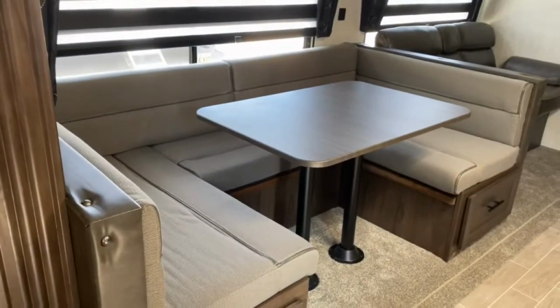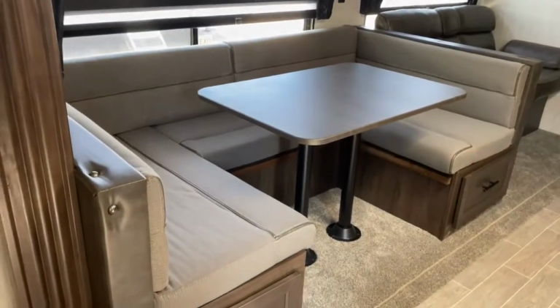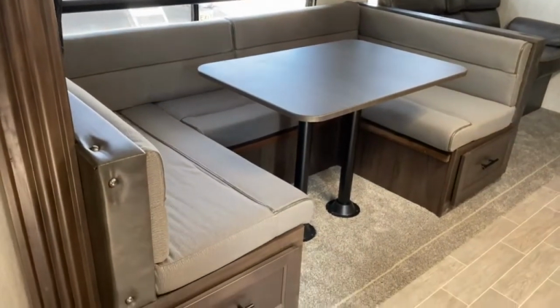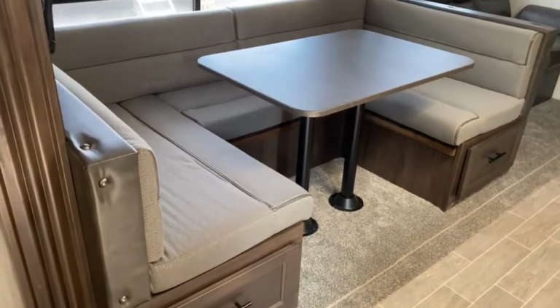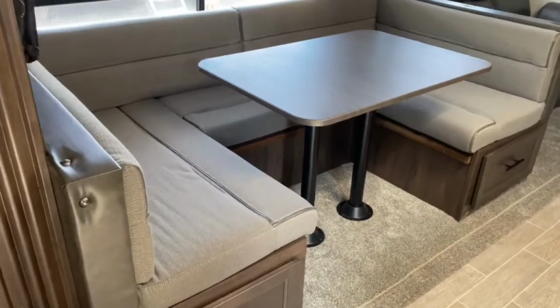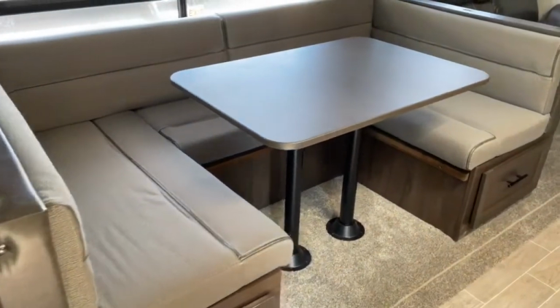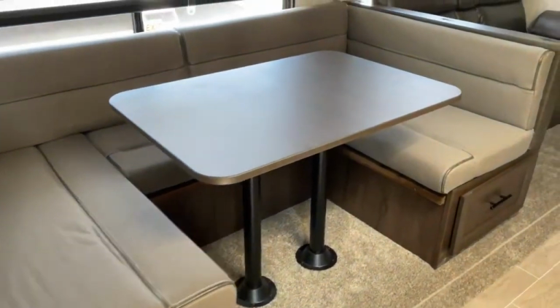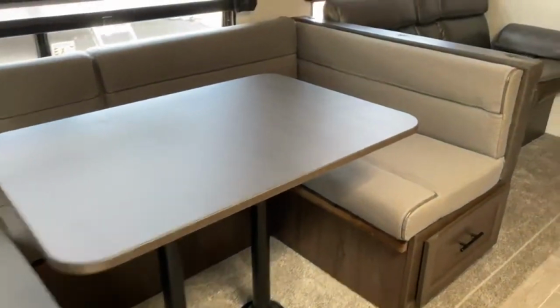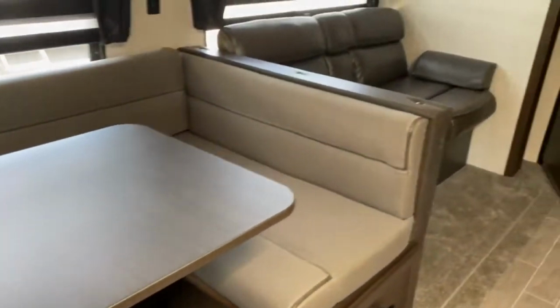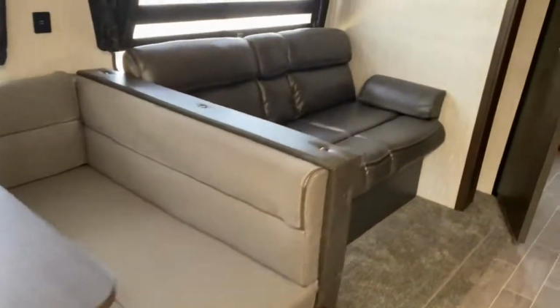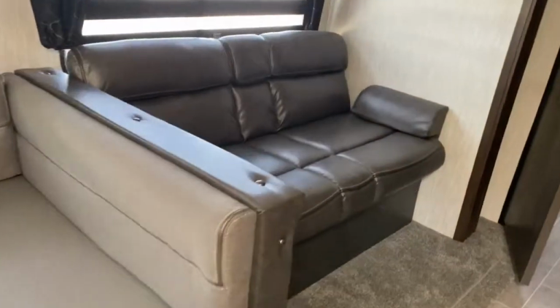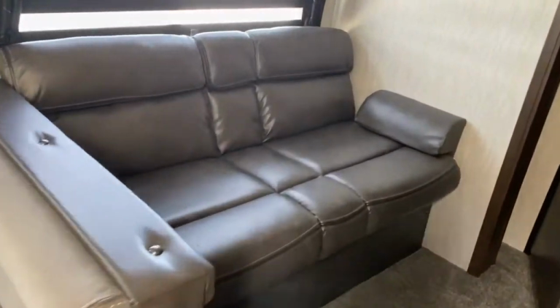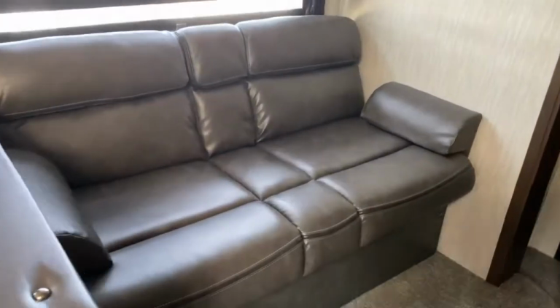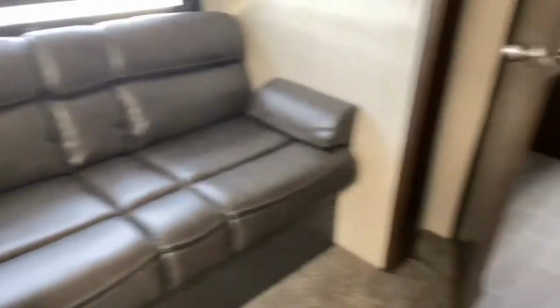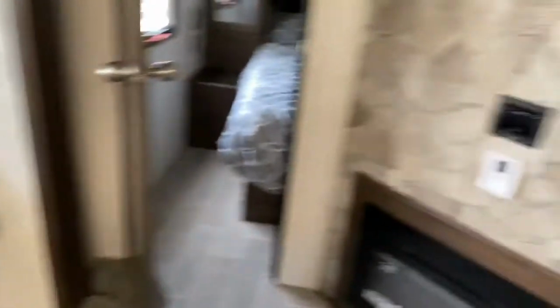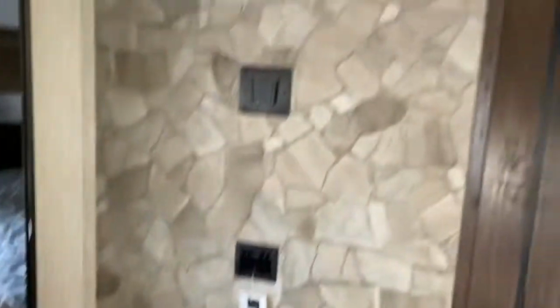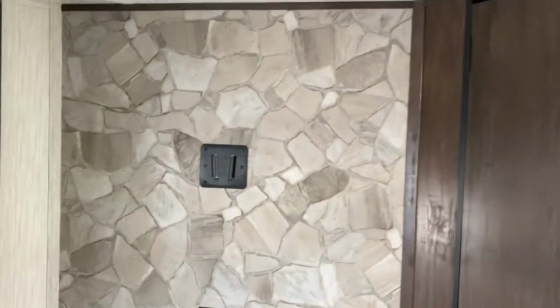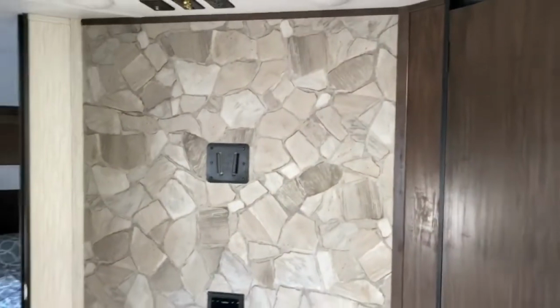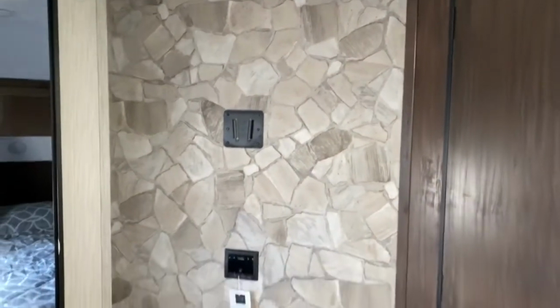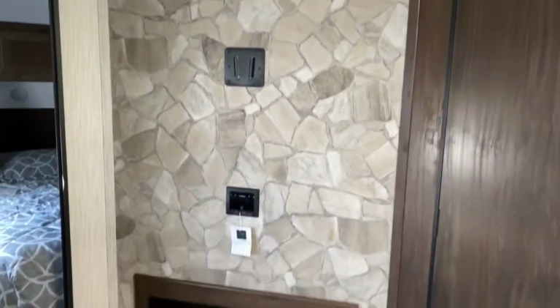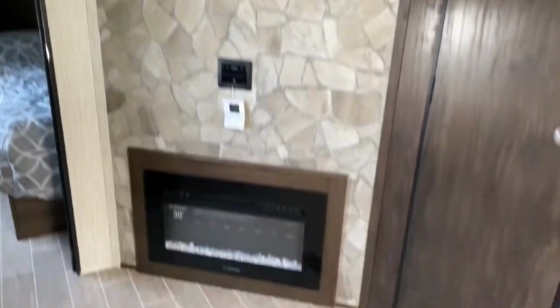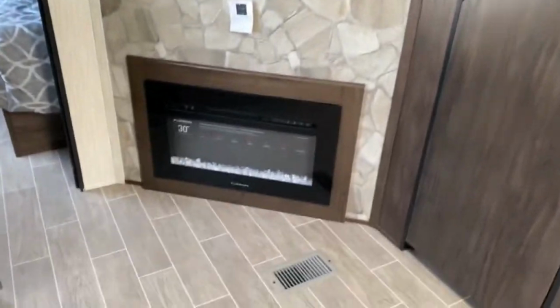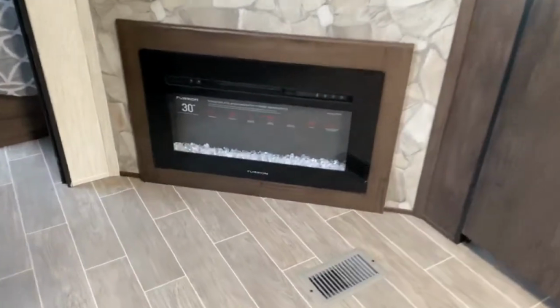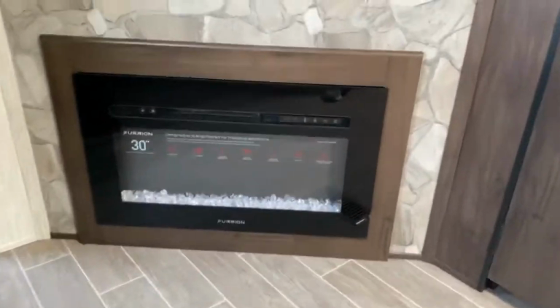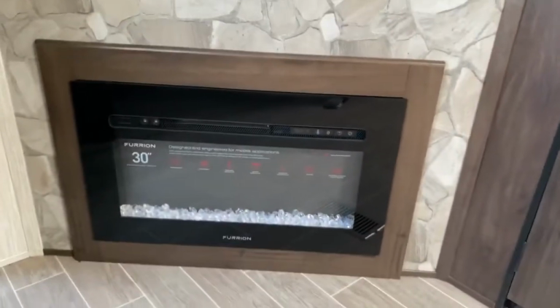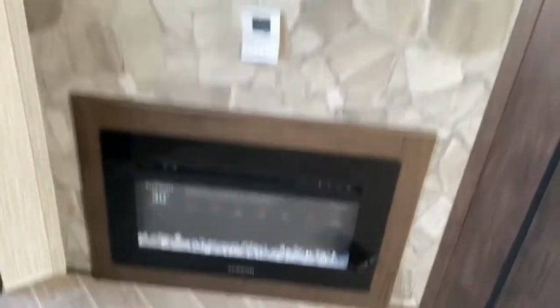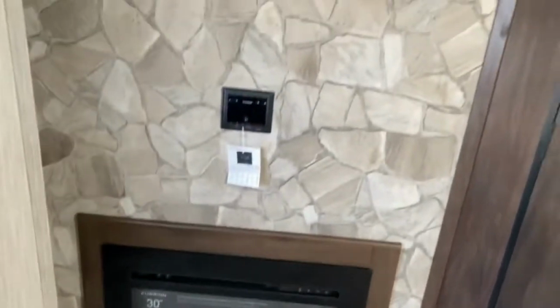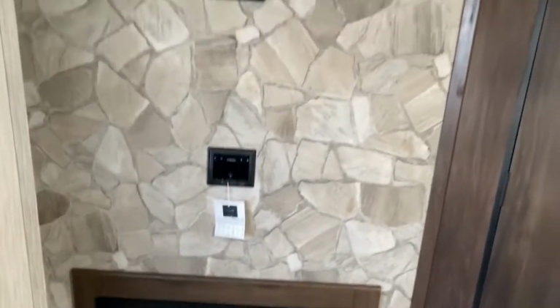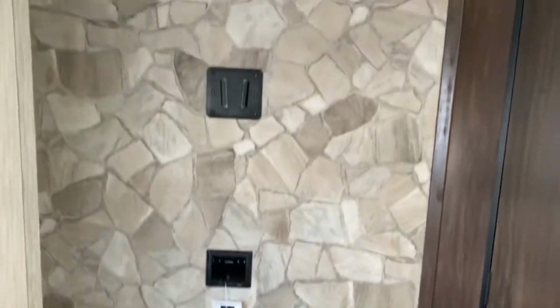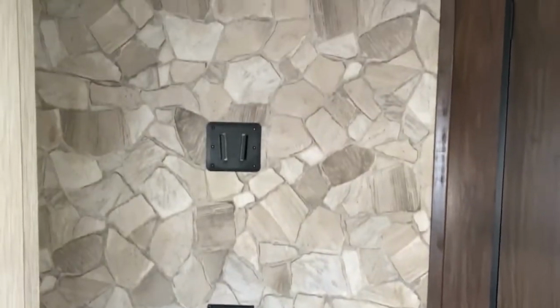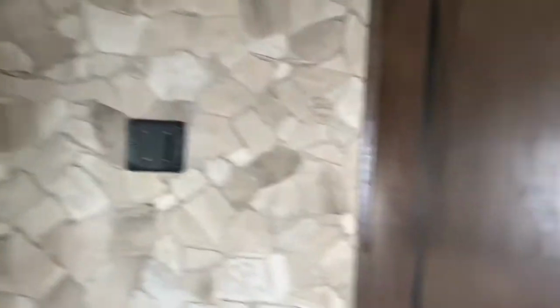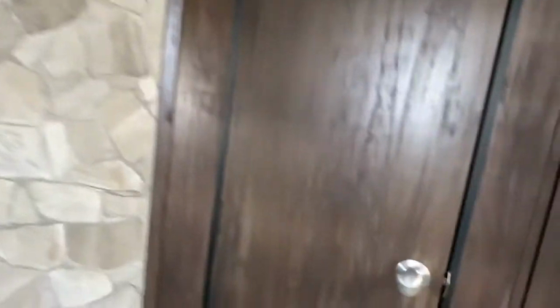On the slide you've got a large cafe-style dinette and a jackknife sofa. You've got your entertainment system over here — a 30-inch Furion fireplace, your radio, and your TV mount.